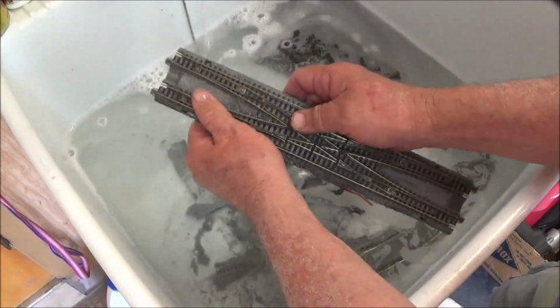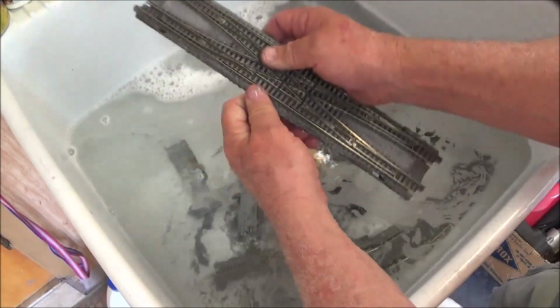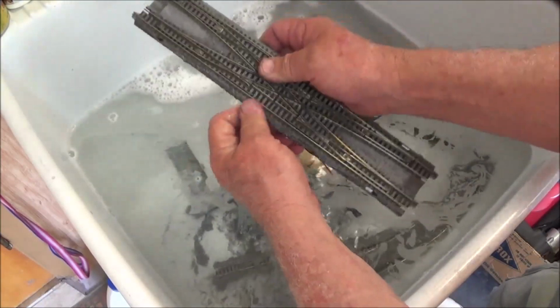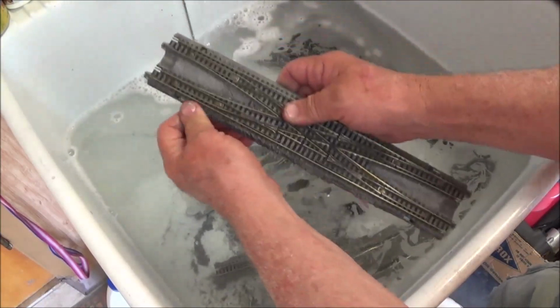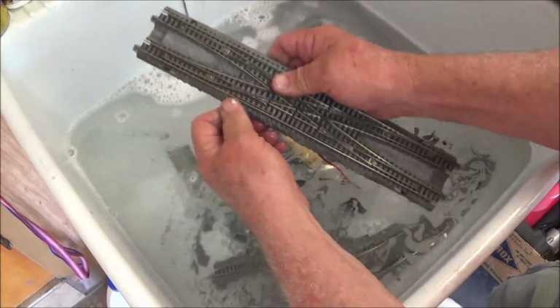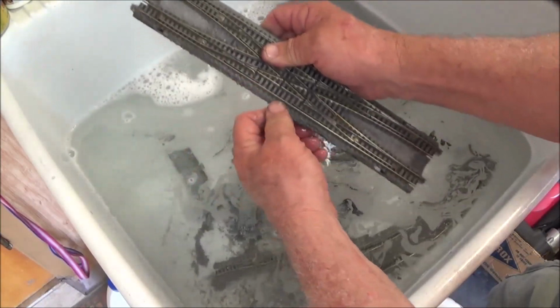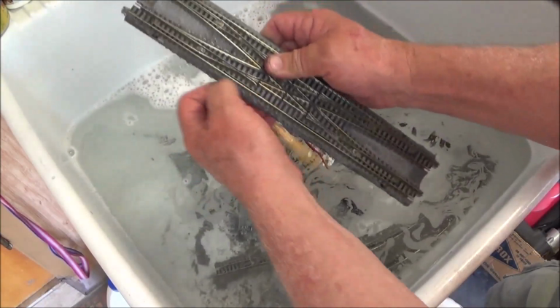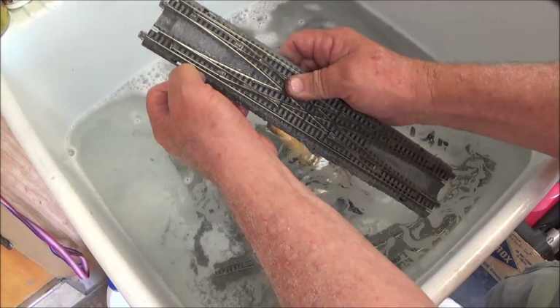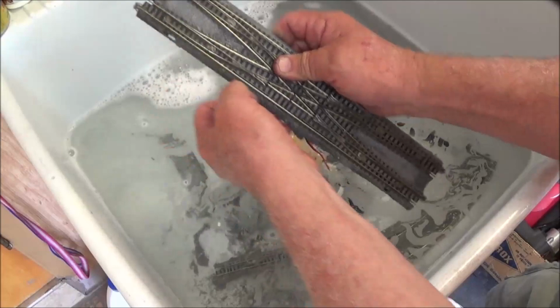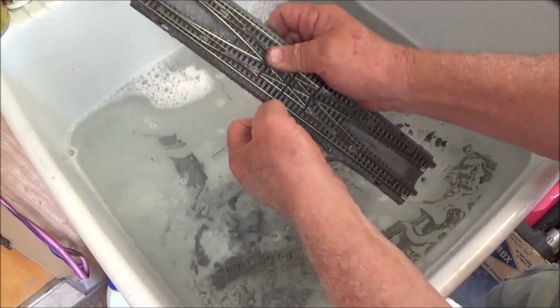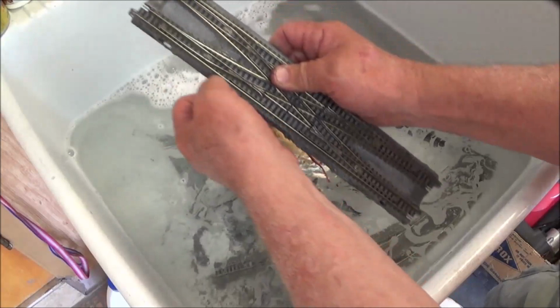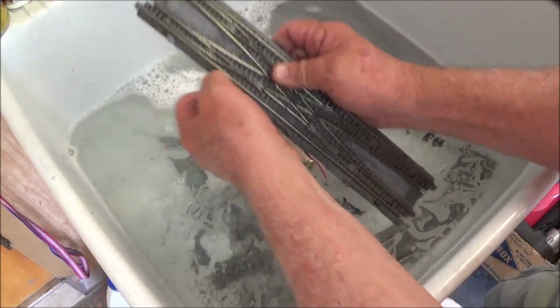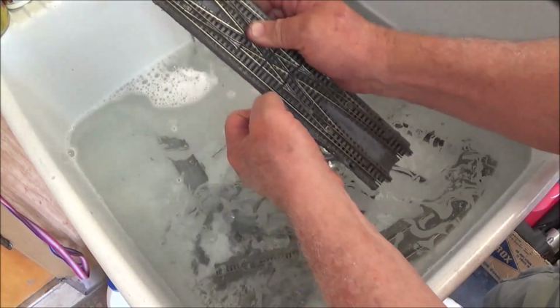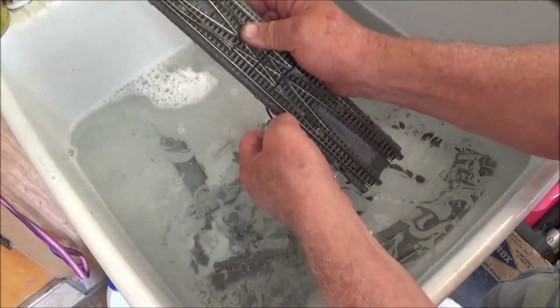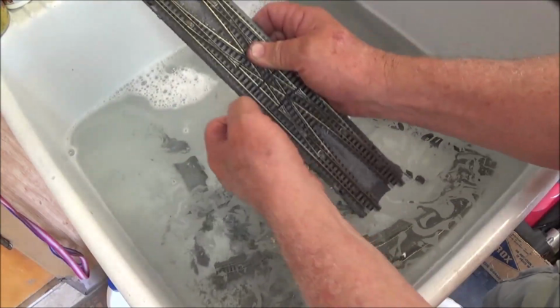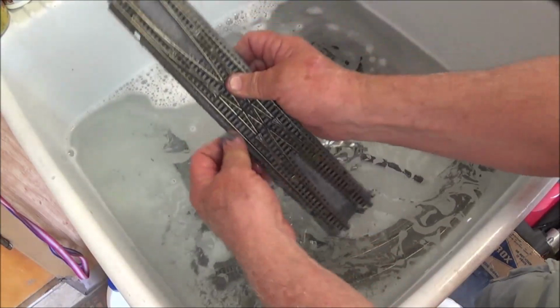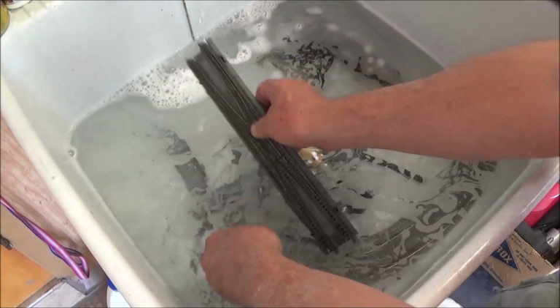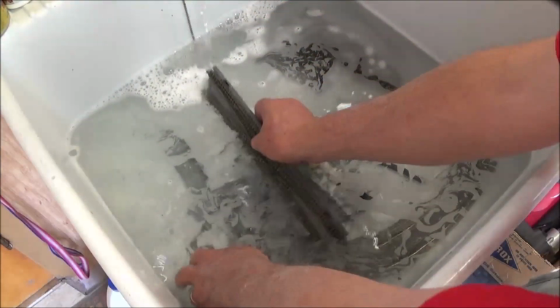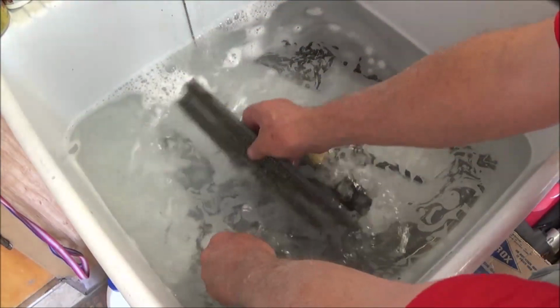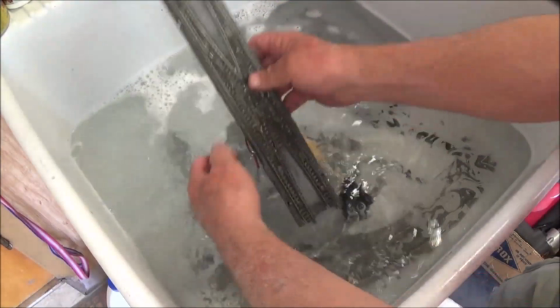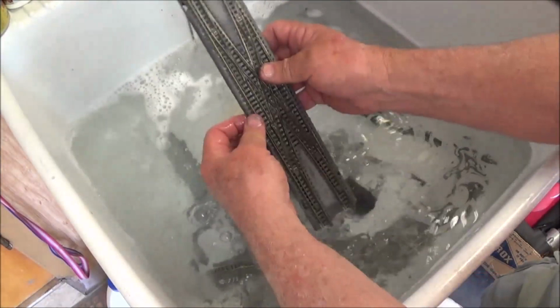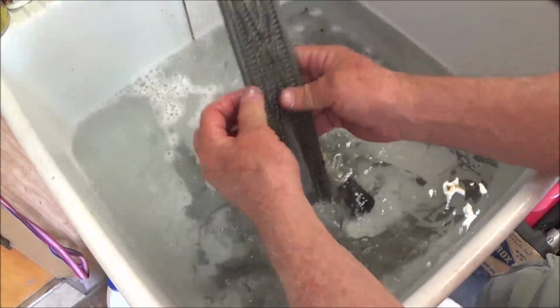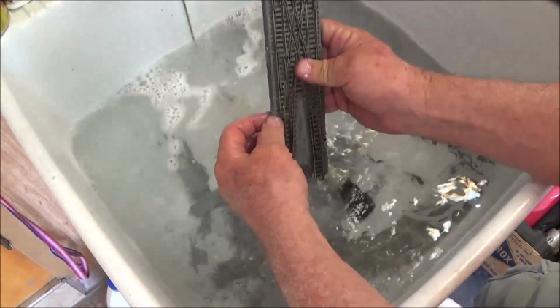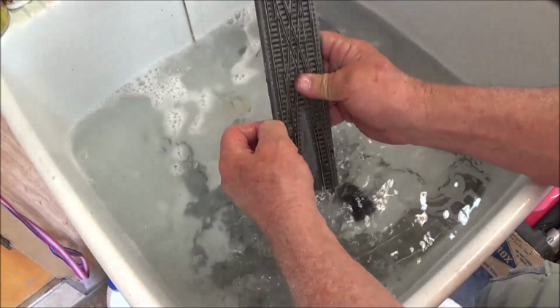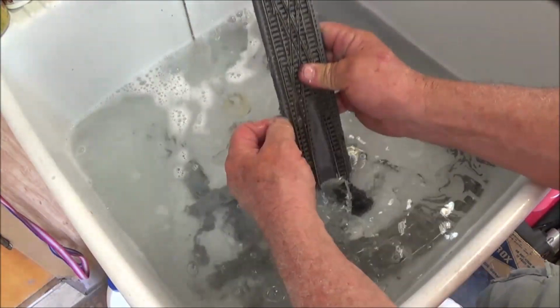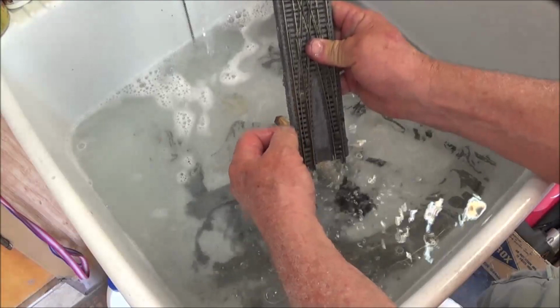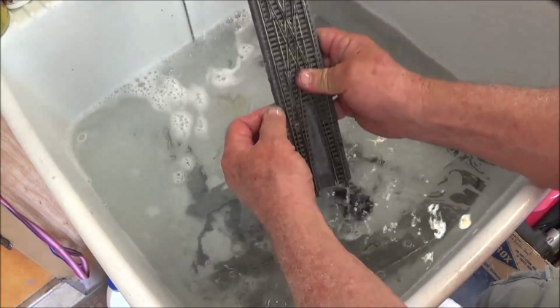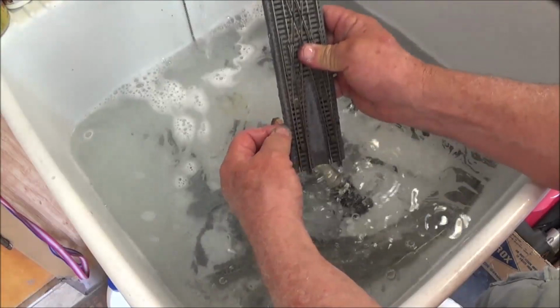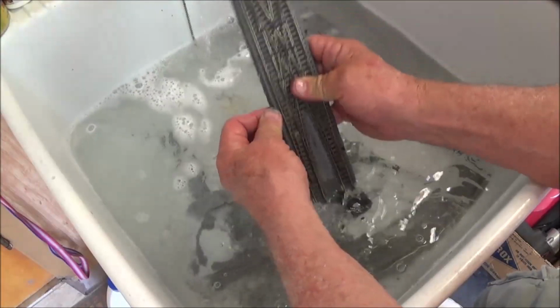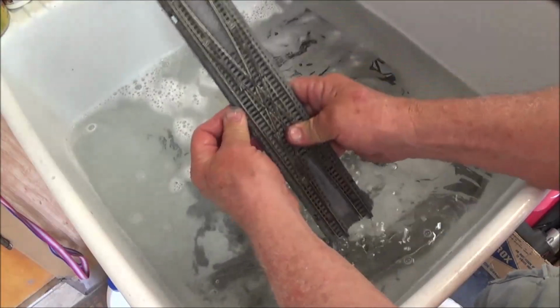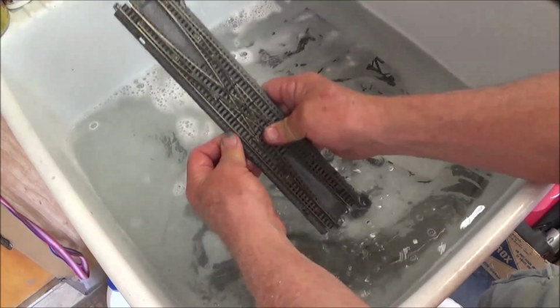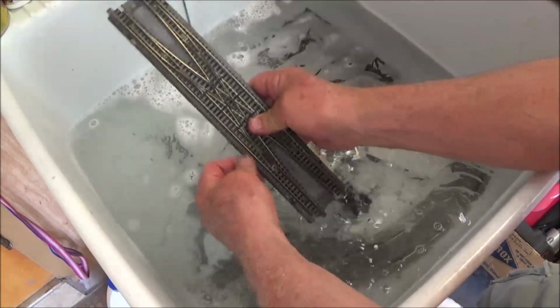Especially in the case of these, where there's so much ballast packed in the ends. Once I get it relatively clean — not super clean, but relatively clean — then I'll go at it with my brush.